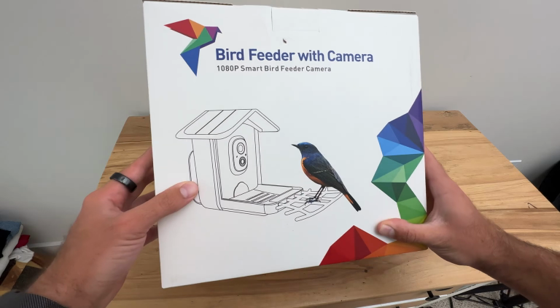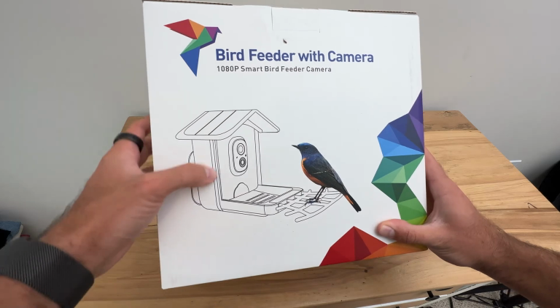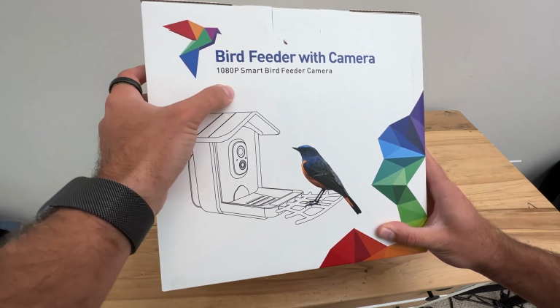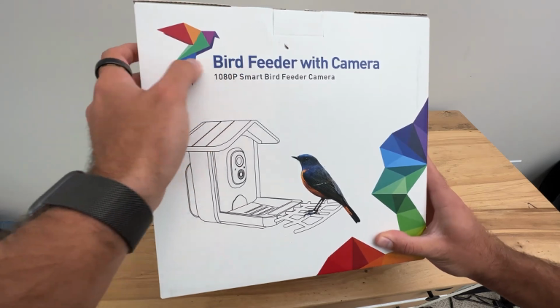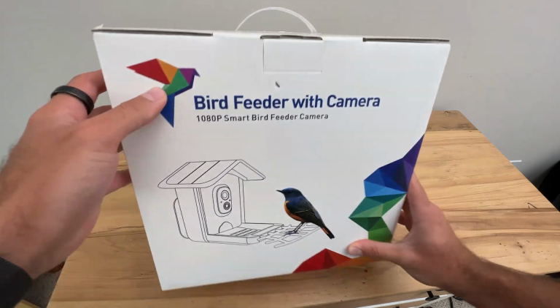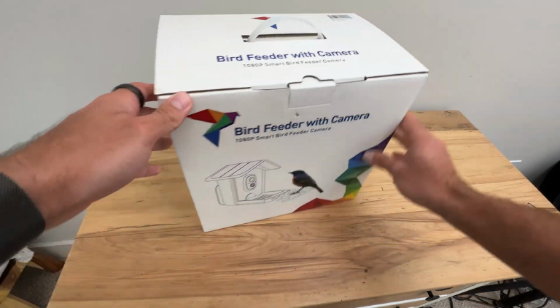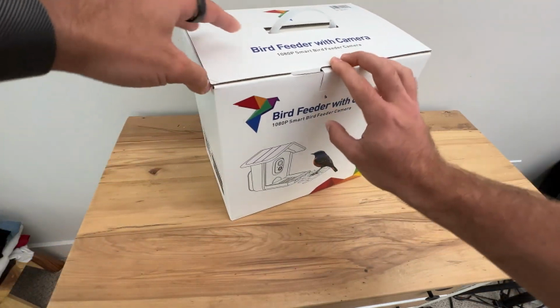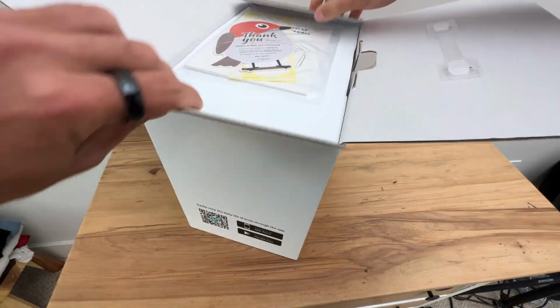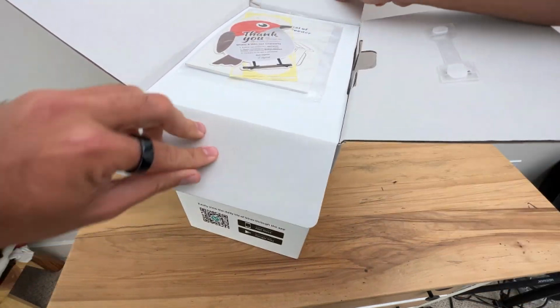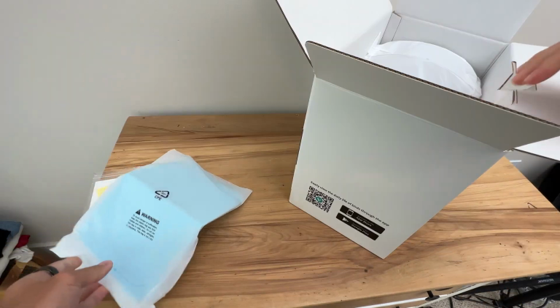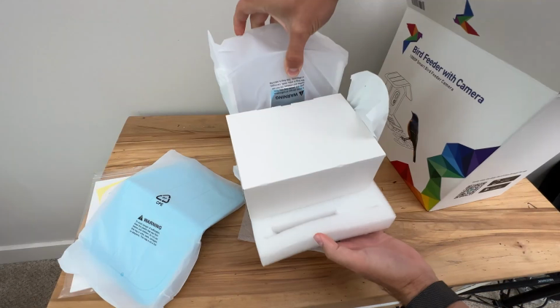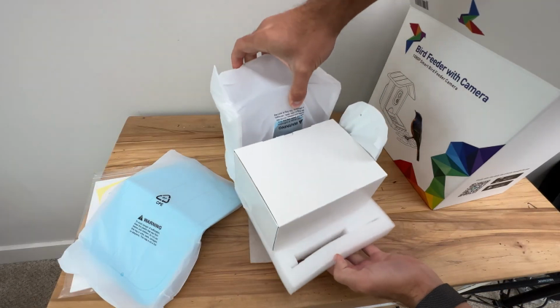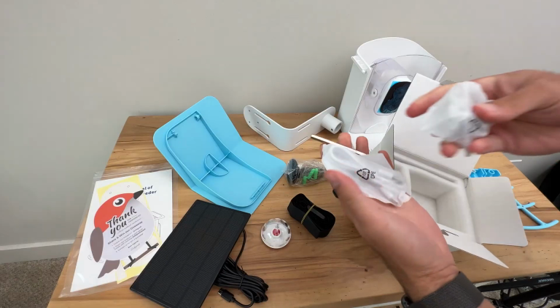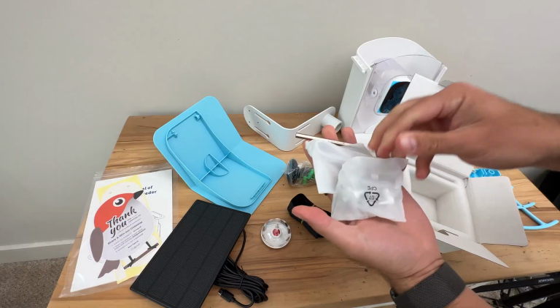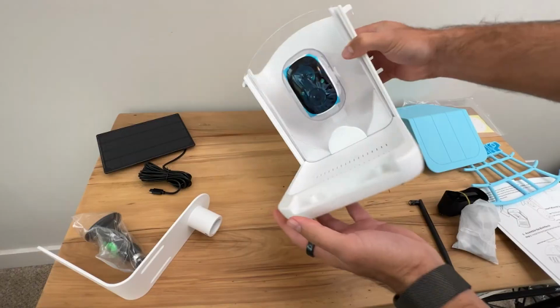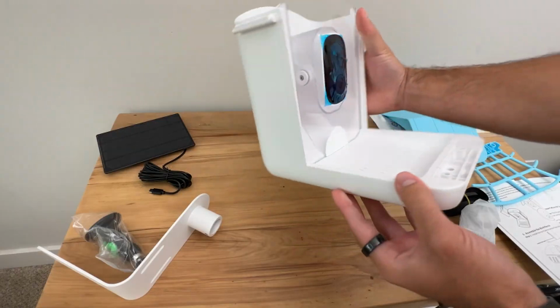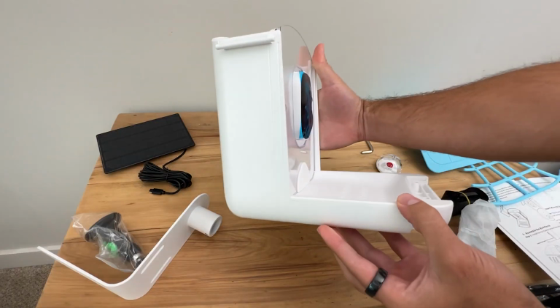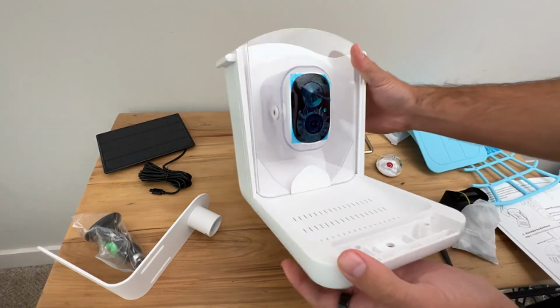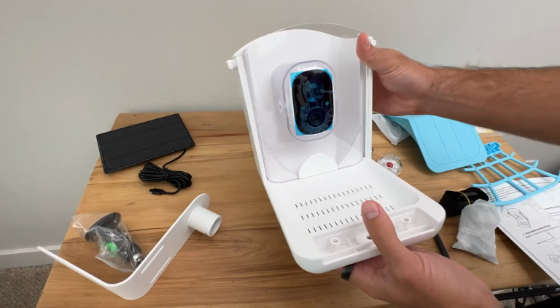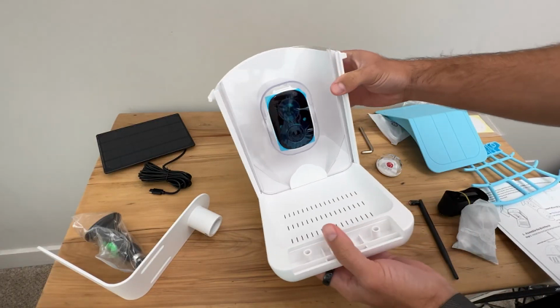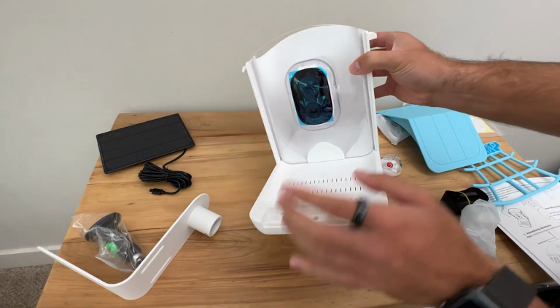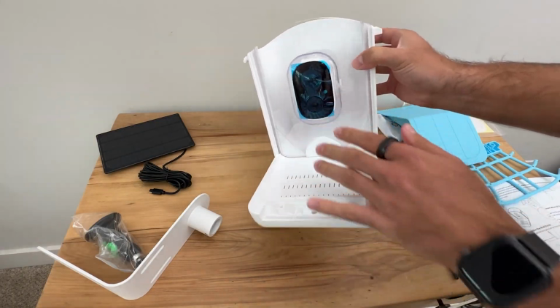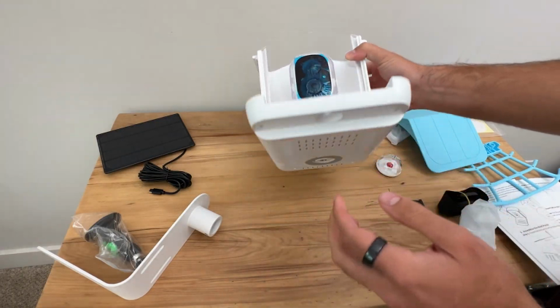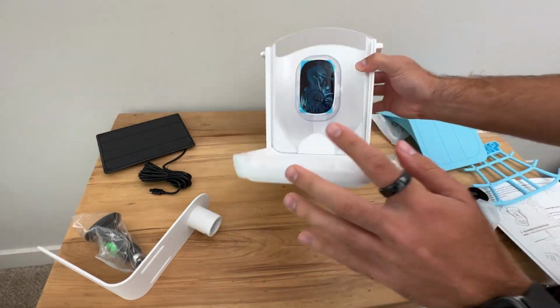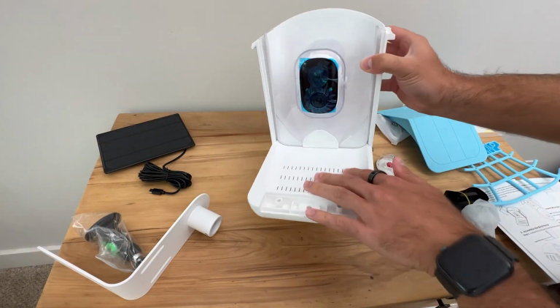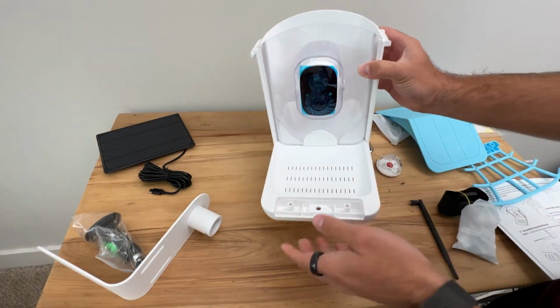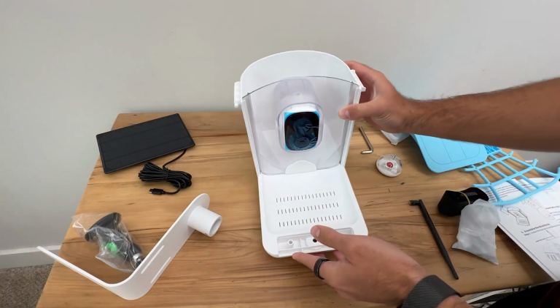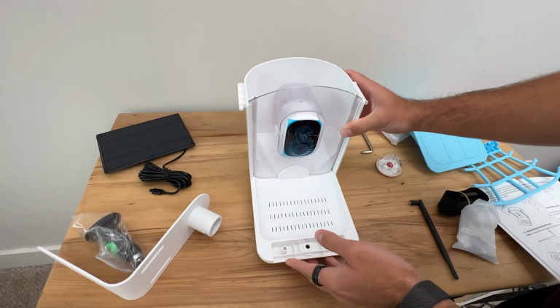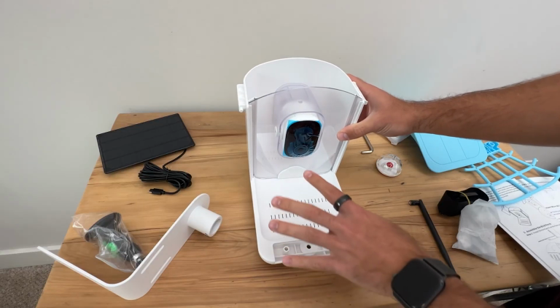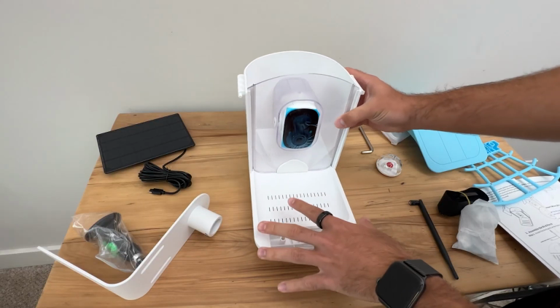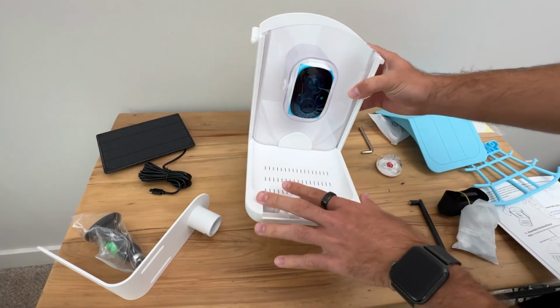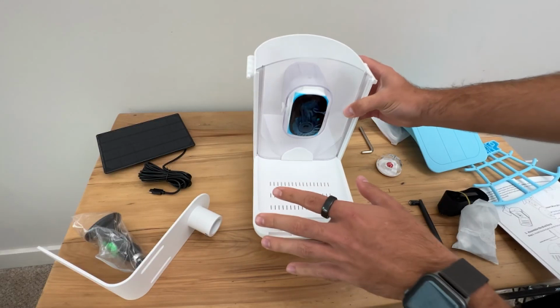This is where you get inside the Smart Bird Feeder. This is how you put the bird feeder together. You have the main camera here, and this is the actual base where the birds would actually land.